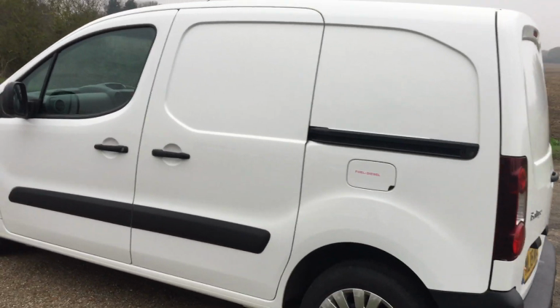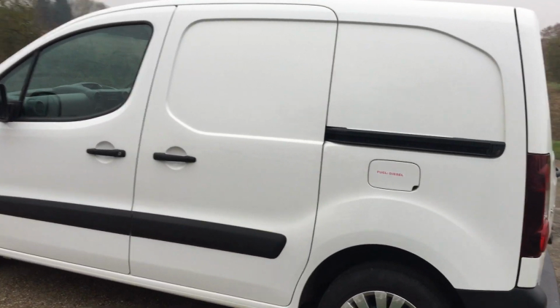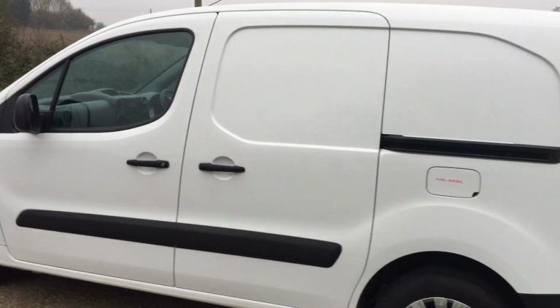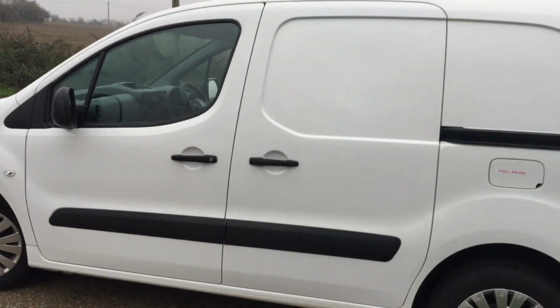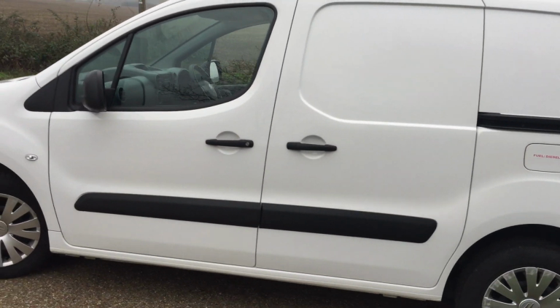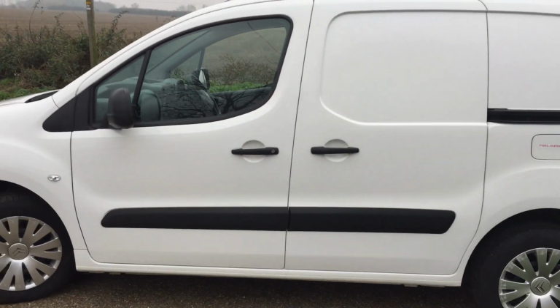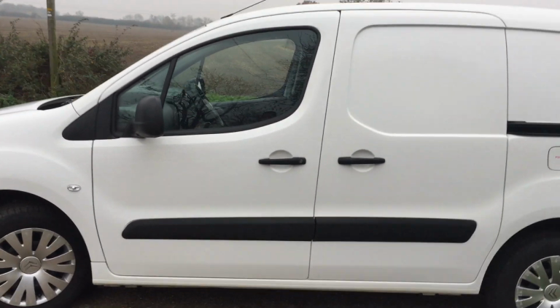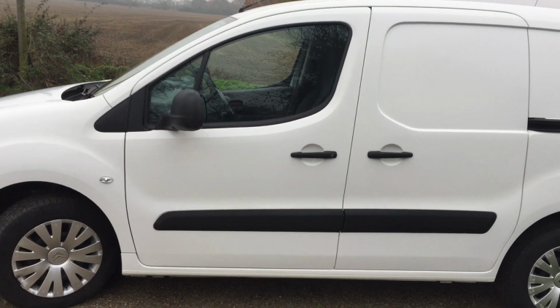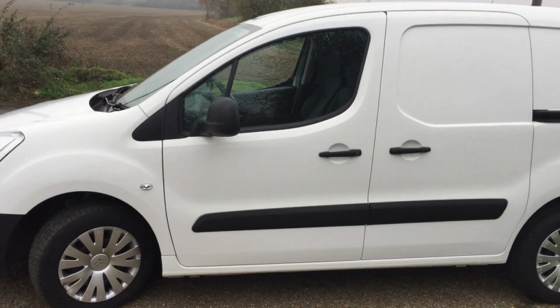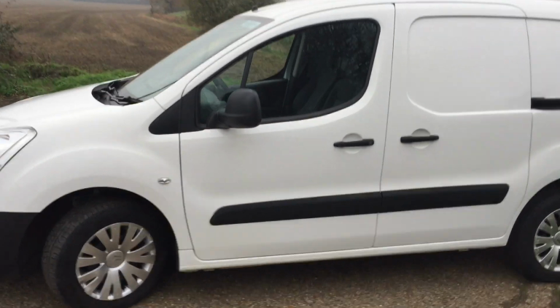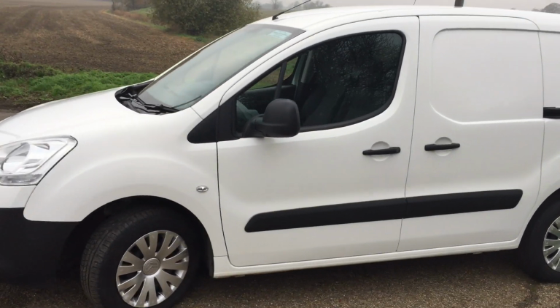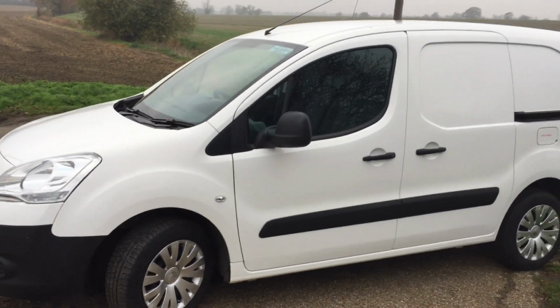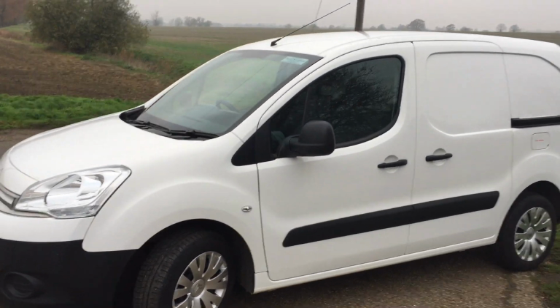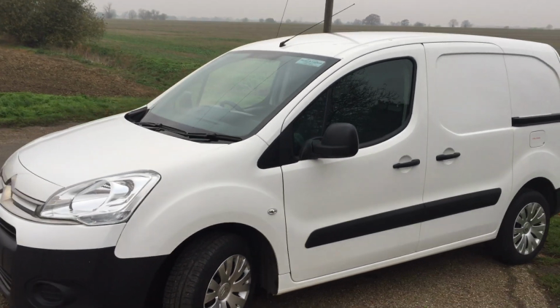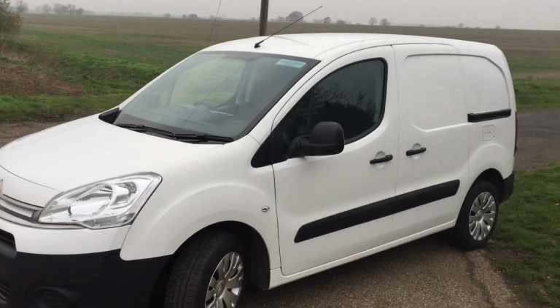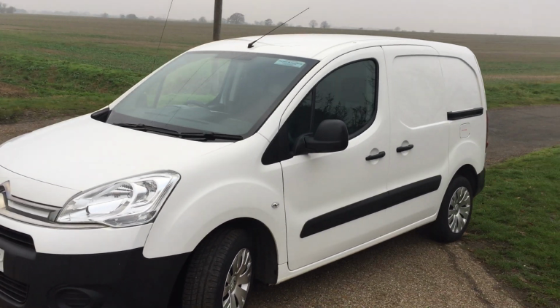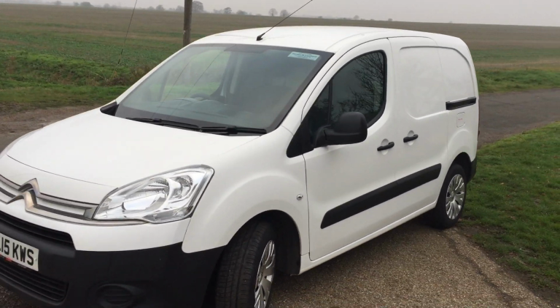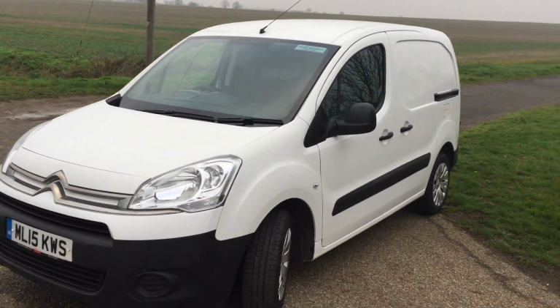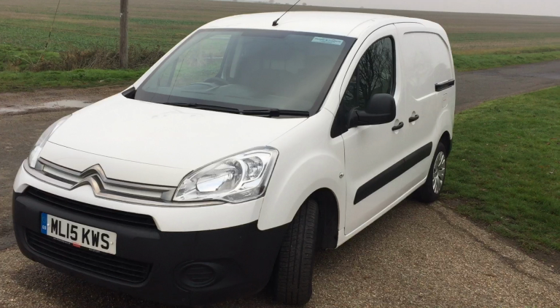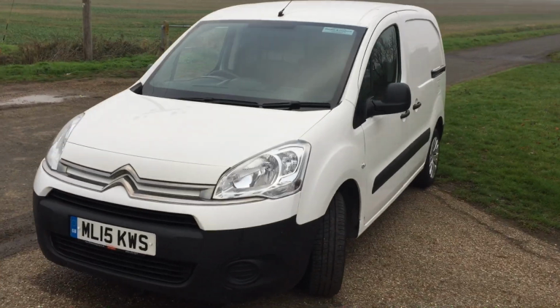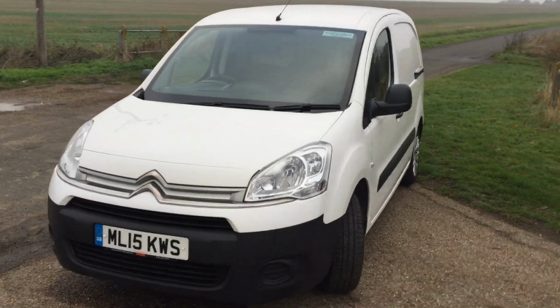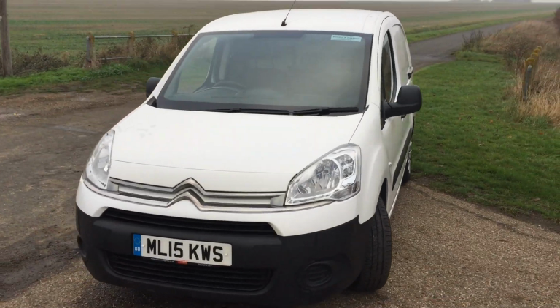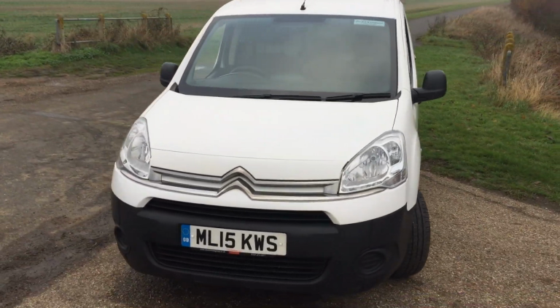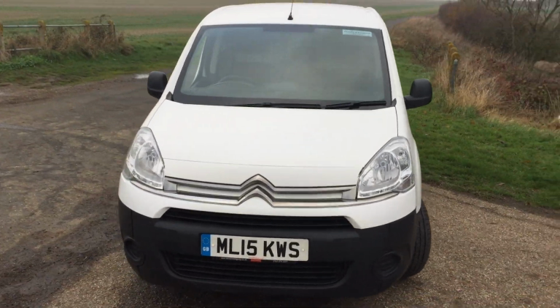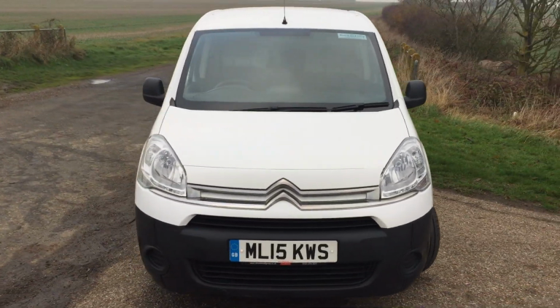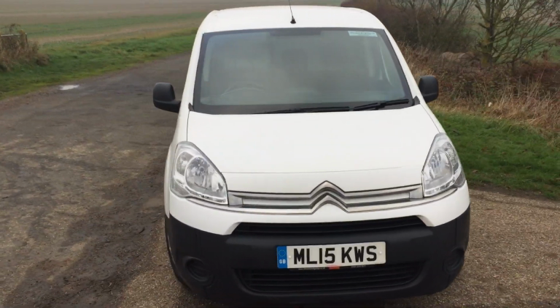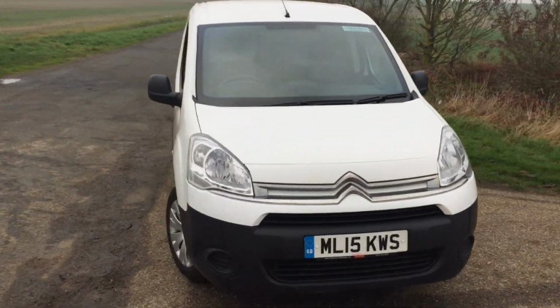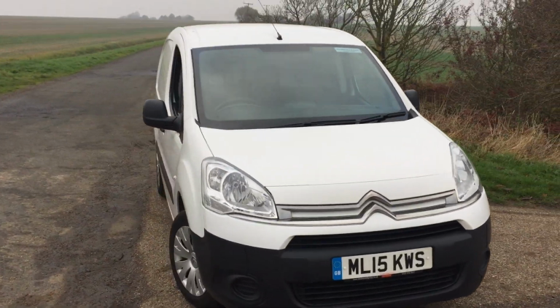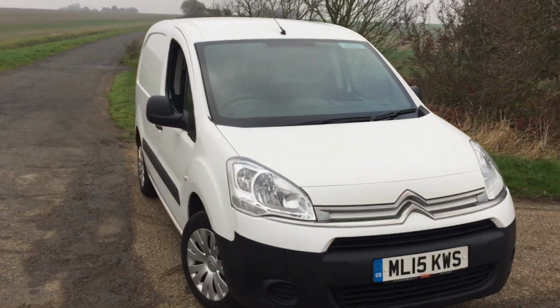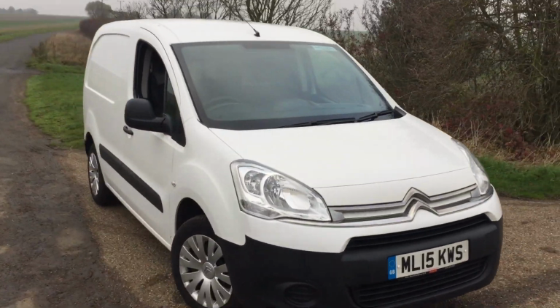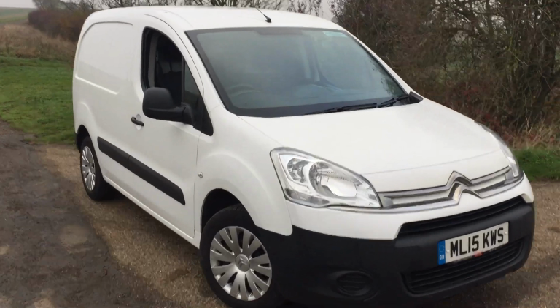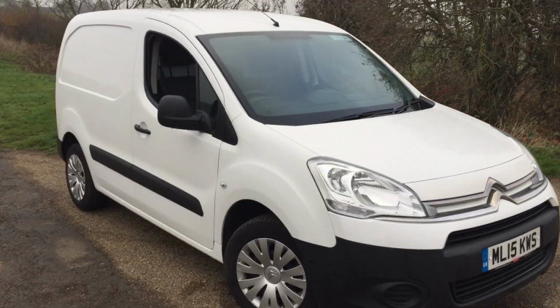This is the Enterprise model which gives you things like air conditioning, central locking, electric windows, Bluetooth, and rear parking sensors. Good spec, and only 43,000 miles — very low for a commercial vehicle.